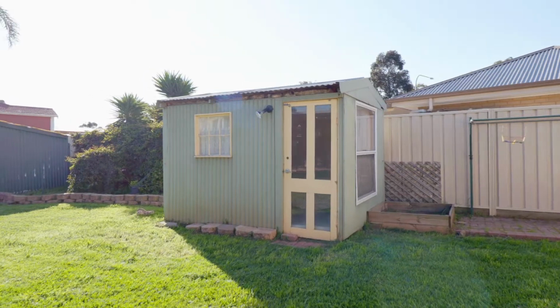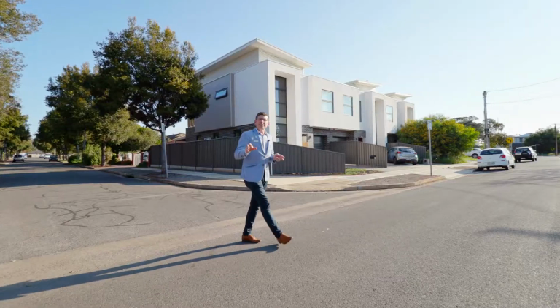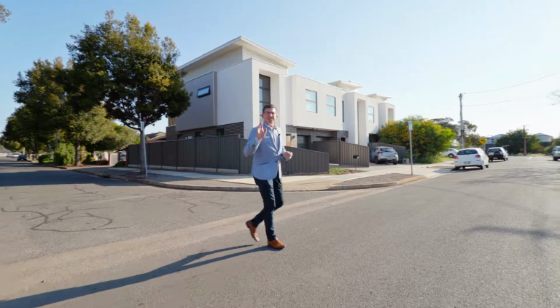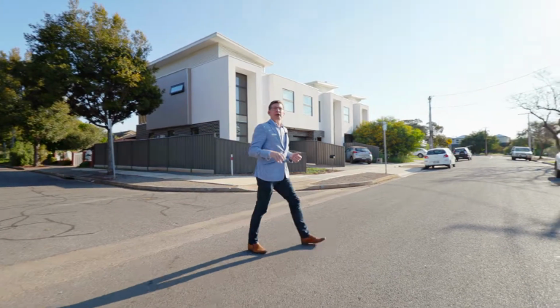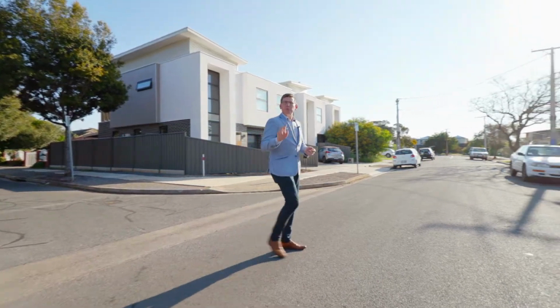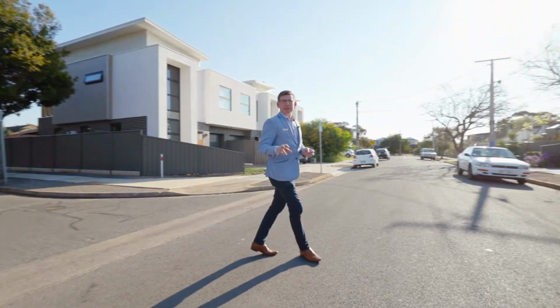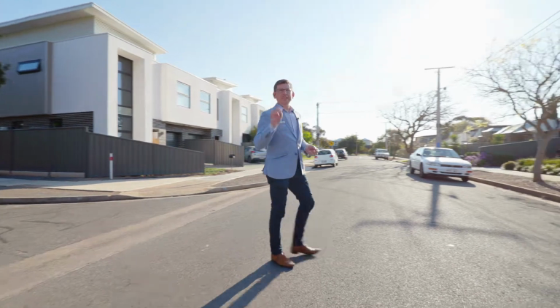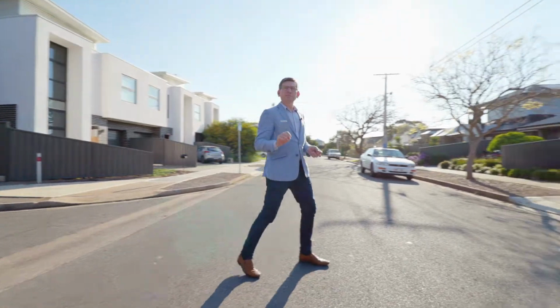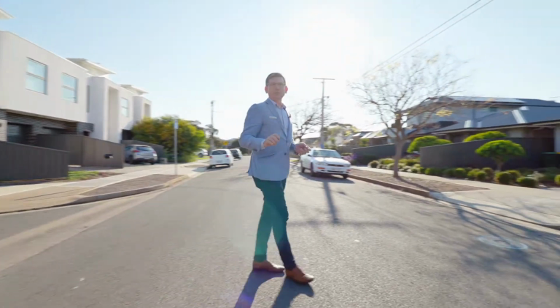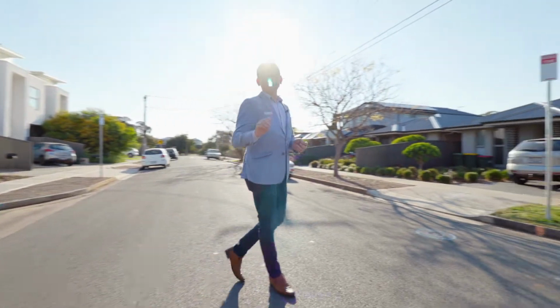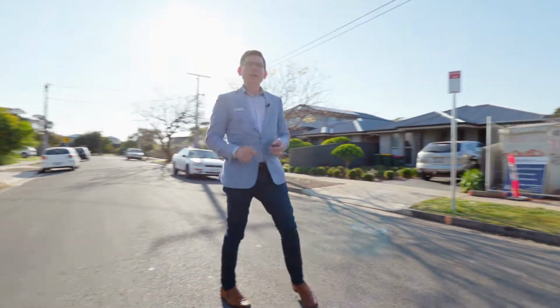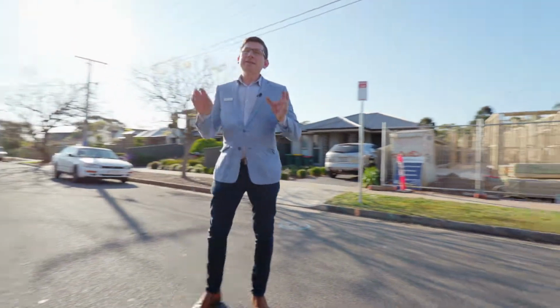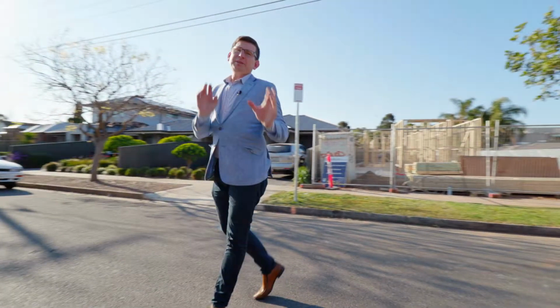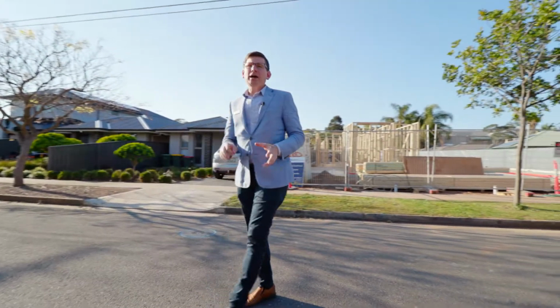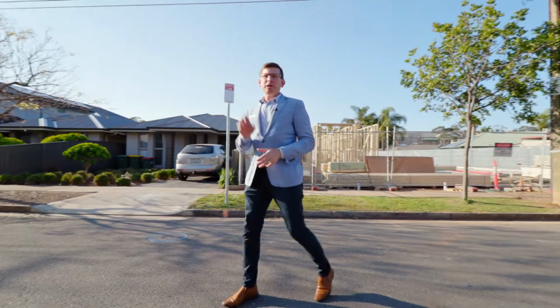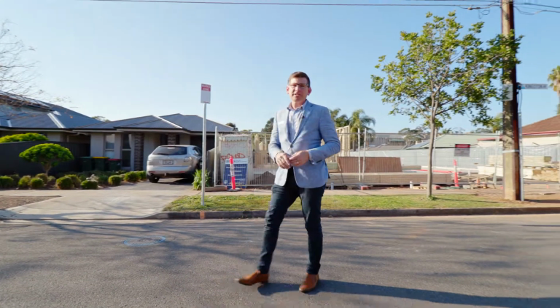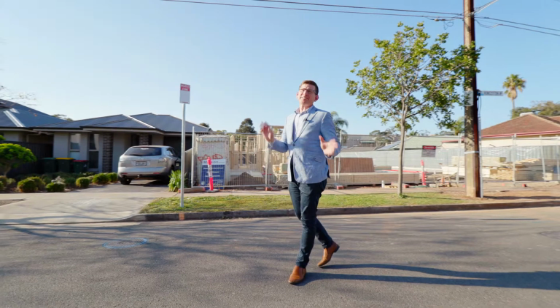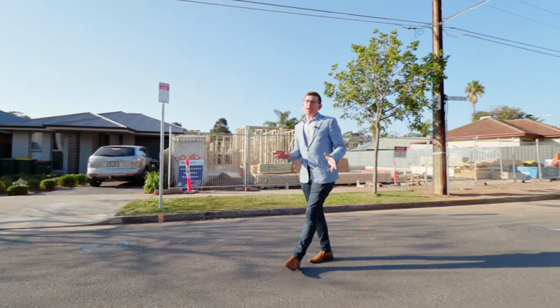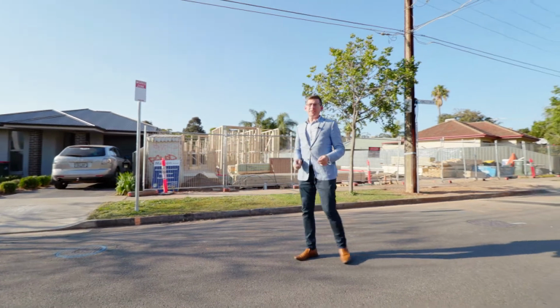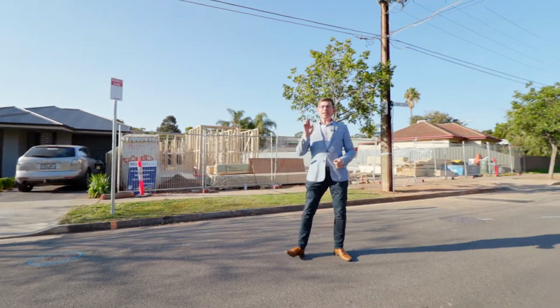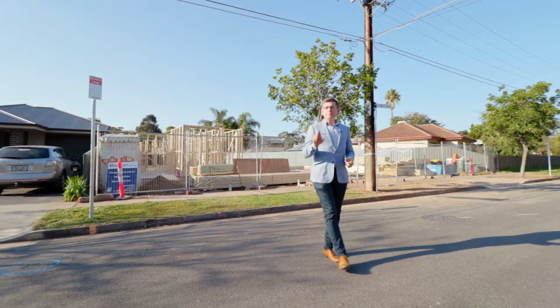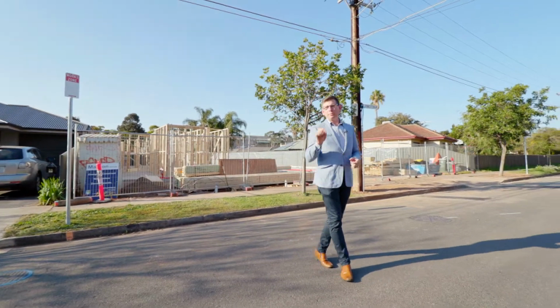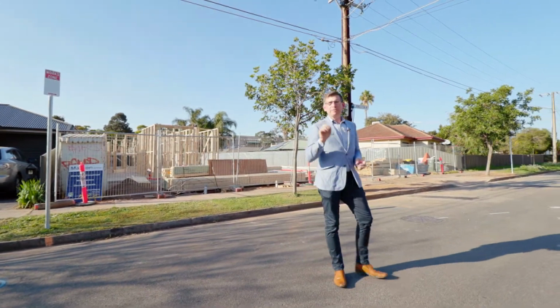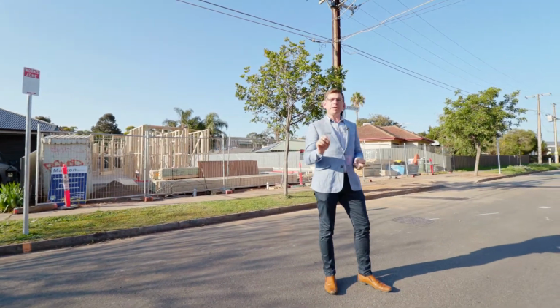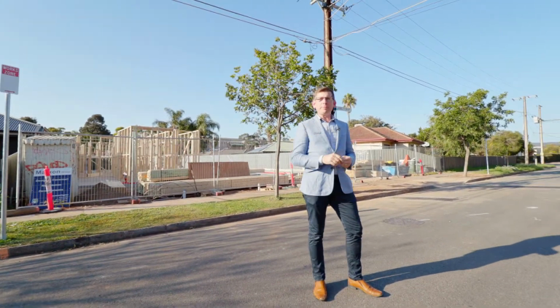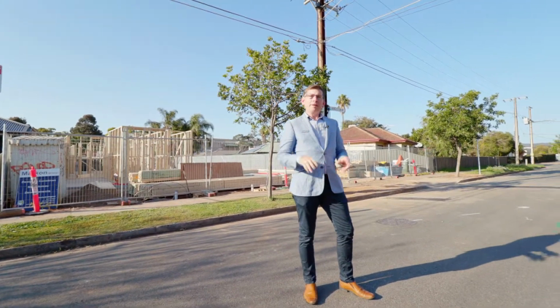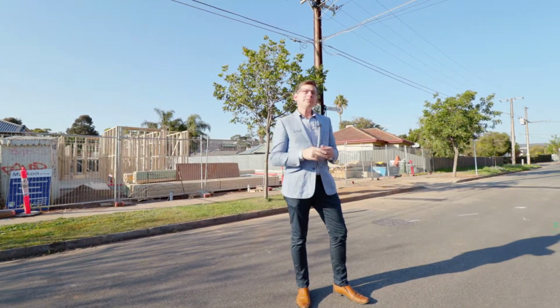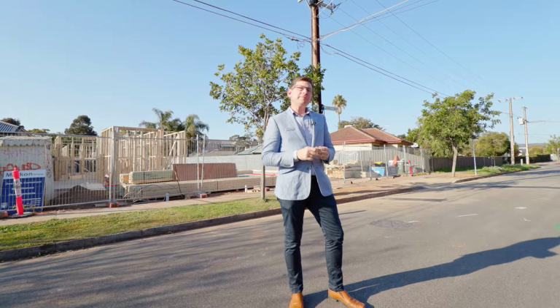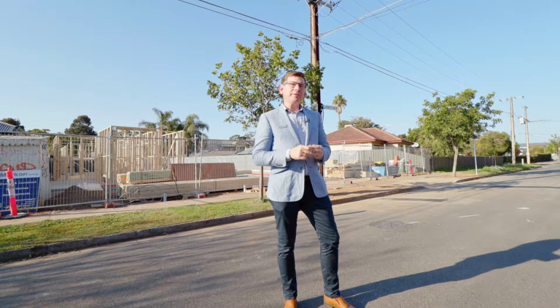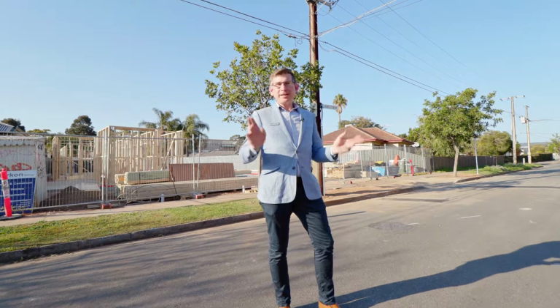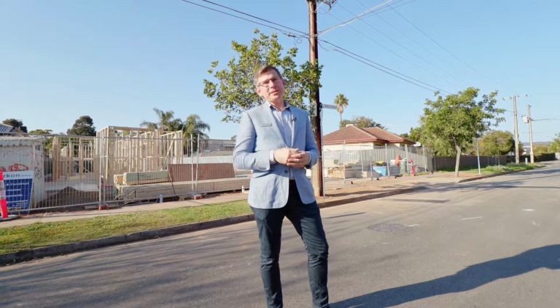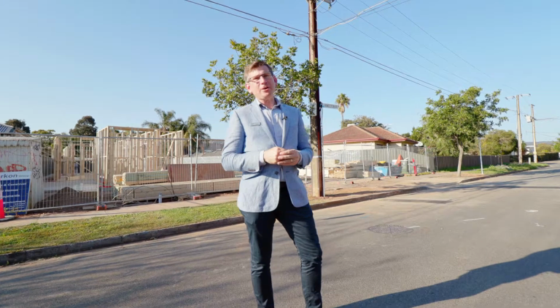As you can see, Seacom Gardens is really coming ahead. There's lots of development going on everywhere, and with this site having so much frontage and such a great land size, it is absolutely perfect for the budding developer. My name is Scott McFarlane from McGain Real Estate — can't wait to see you at the opens.